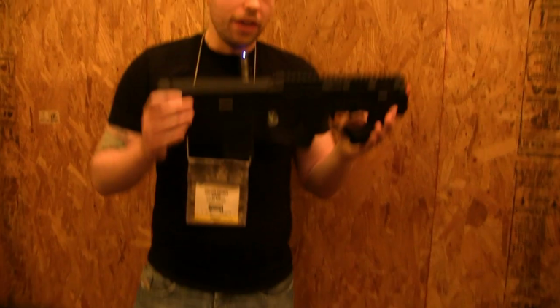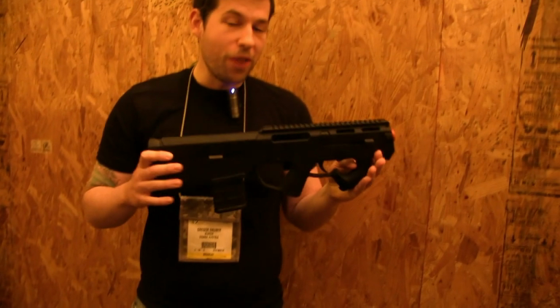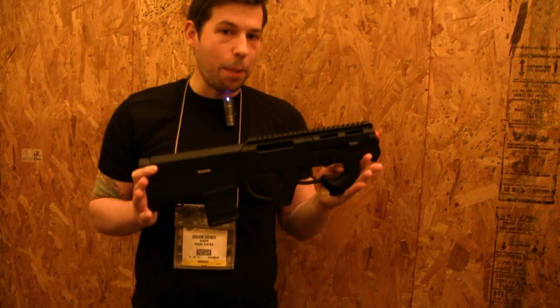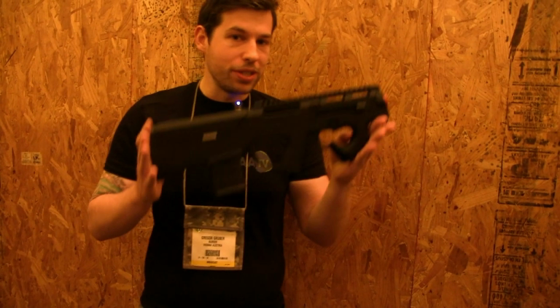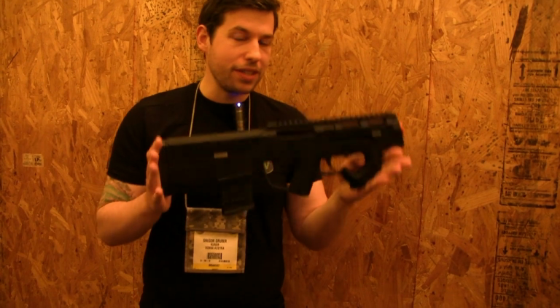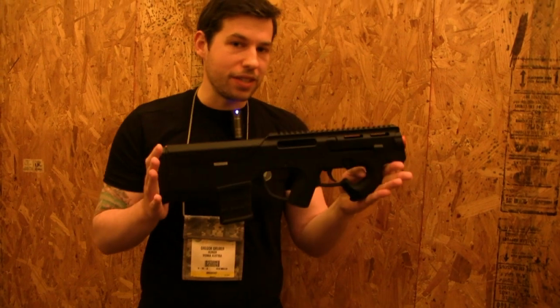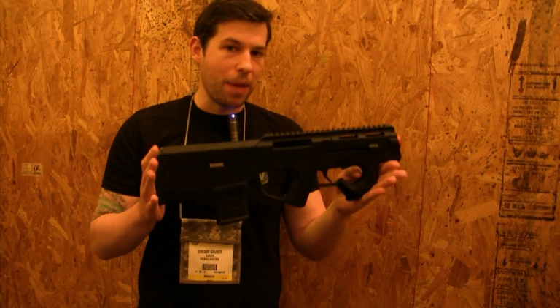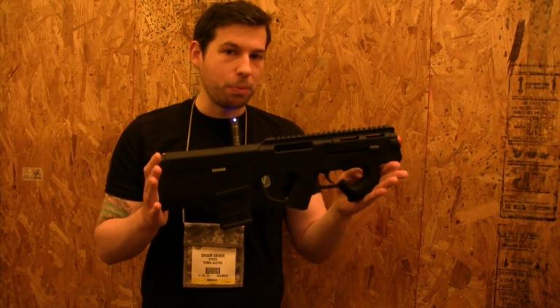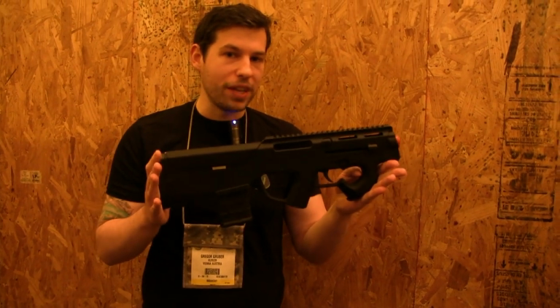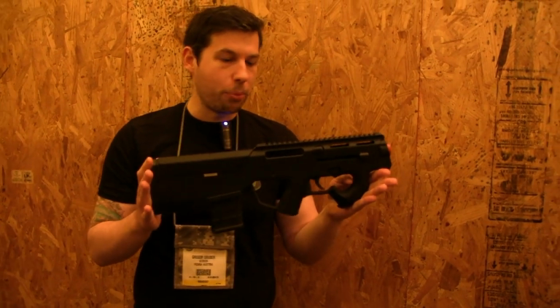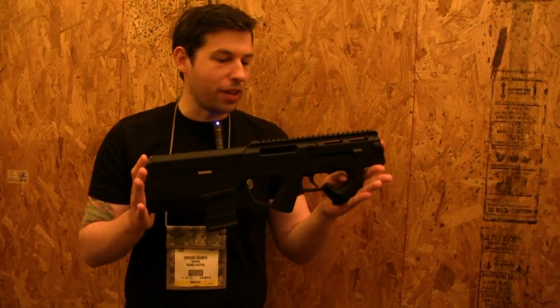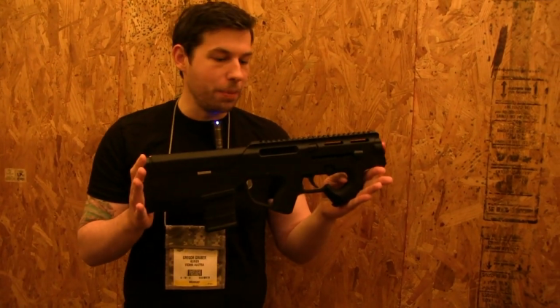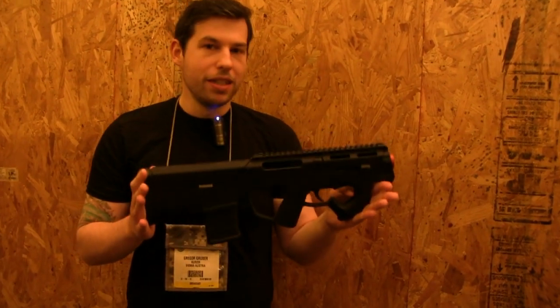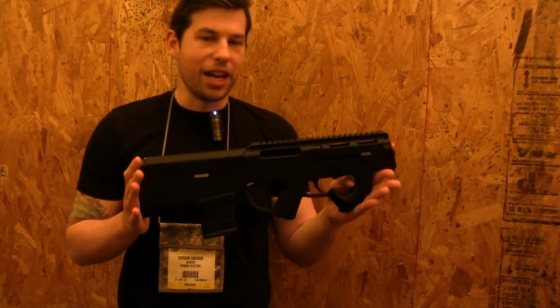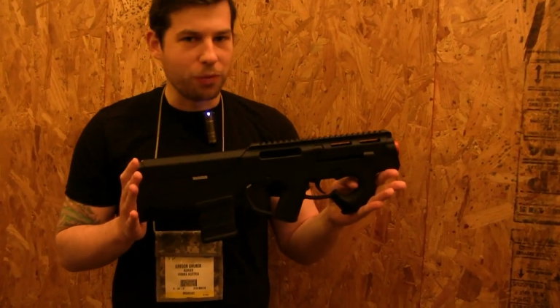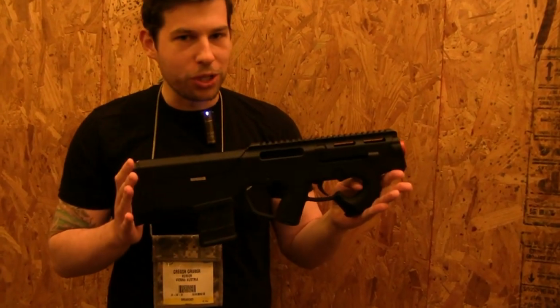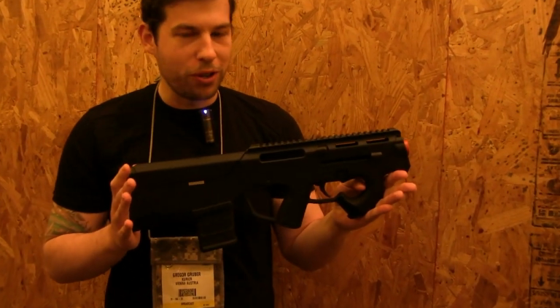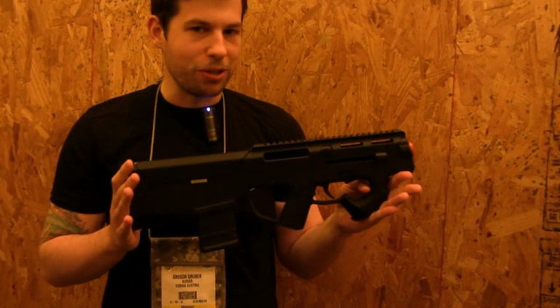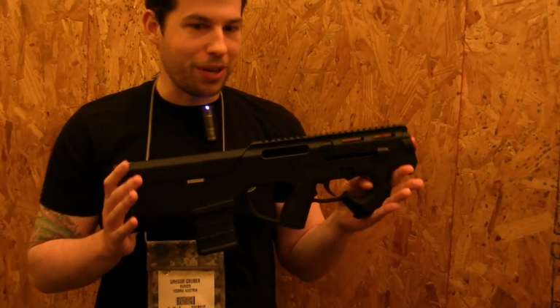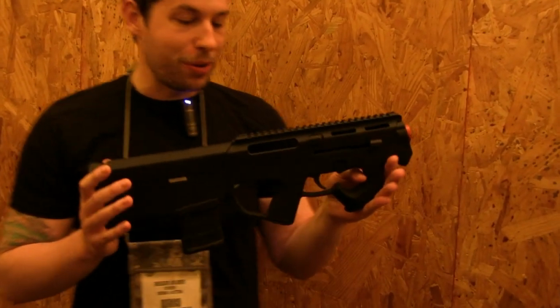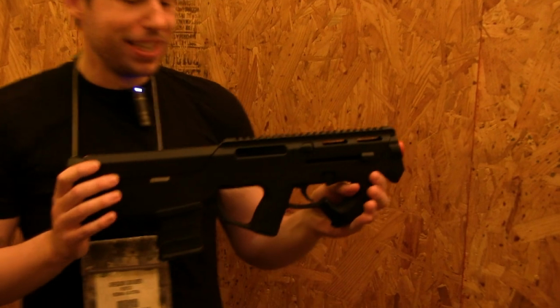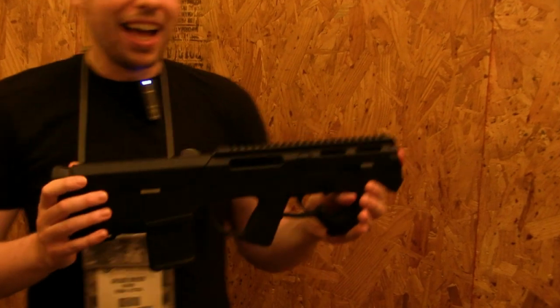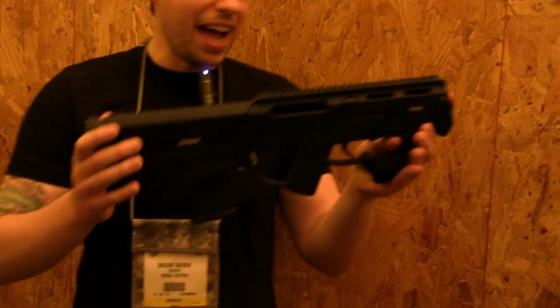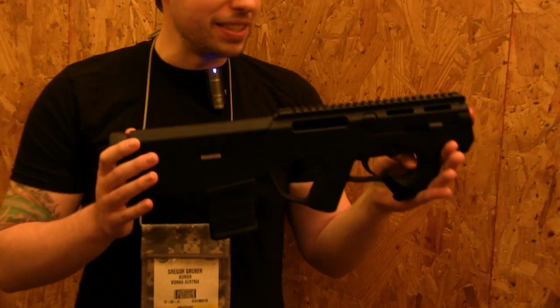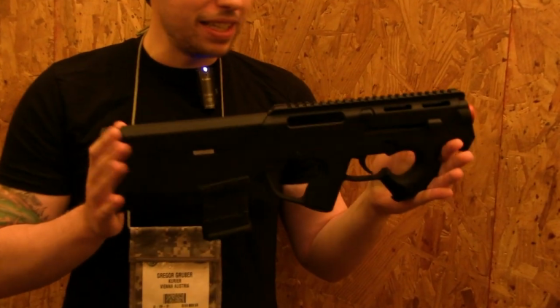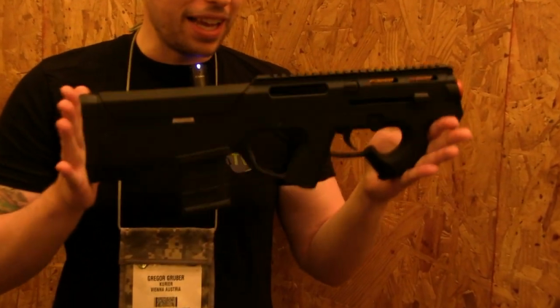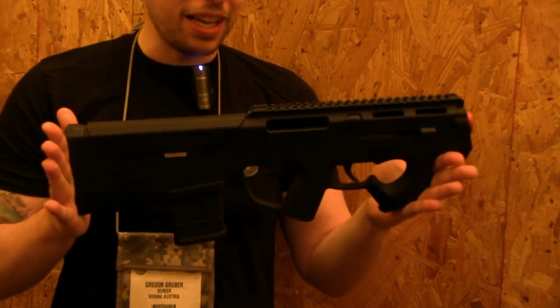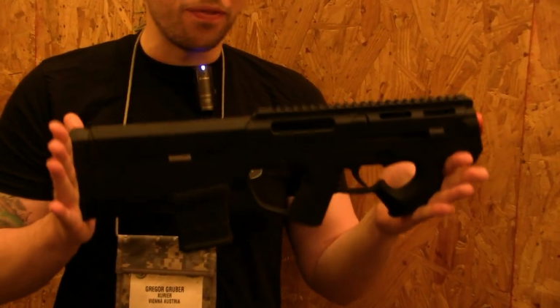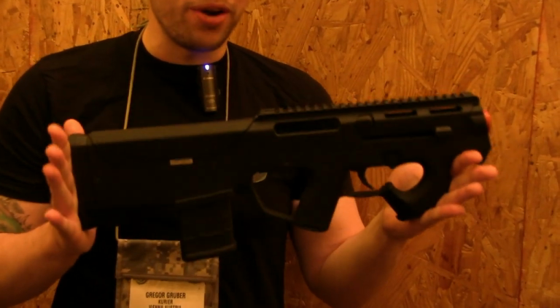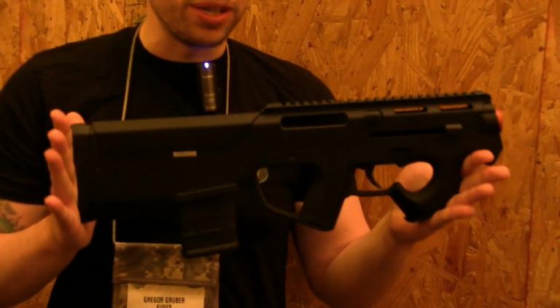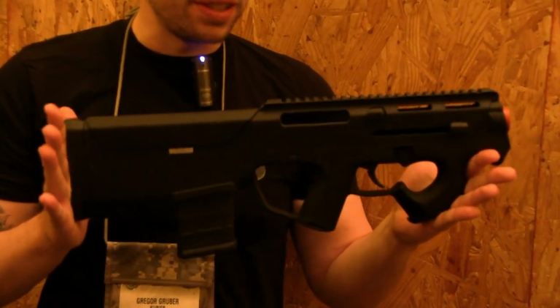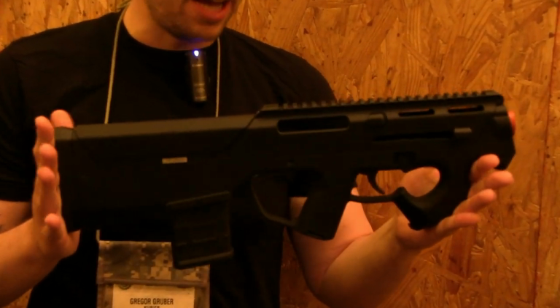Now we are very happy to see this — this is the Magpul PTR prototype, the airsoft version of course. We are not allowed to fire it, and this is a very unique design.